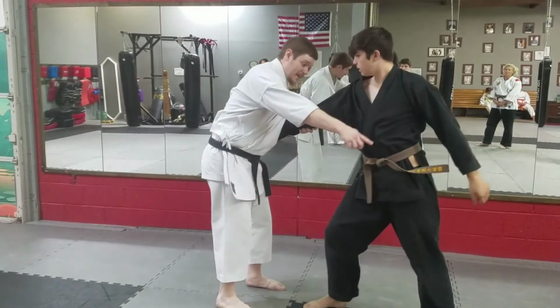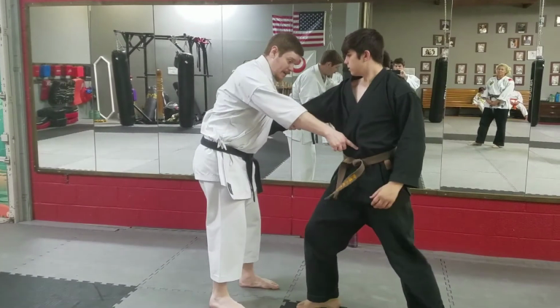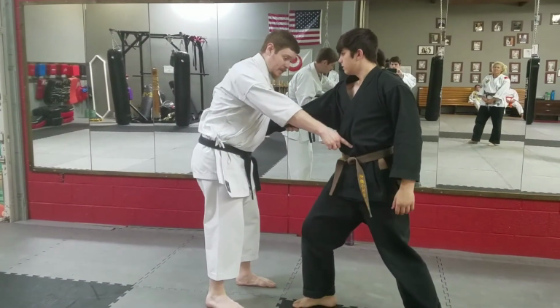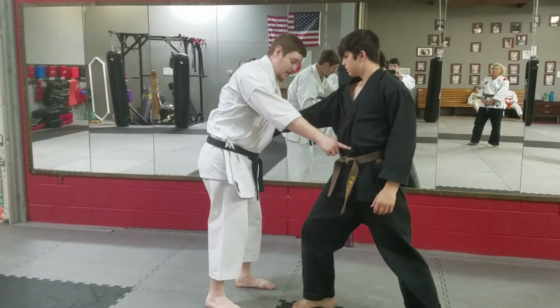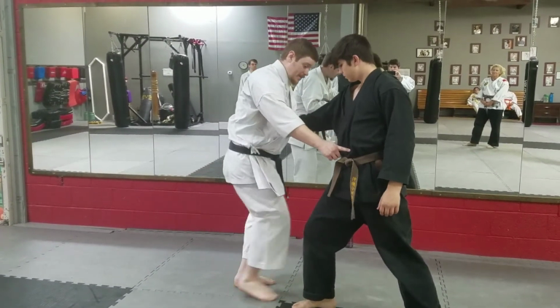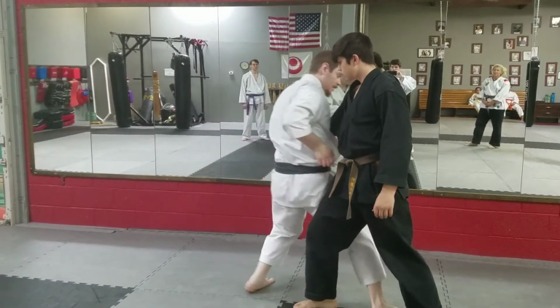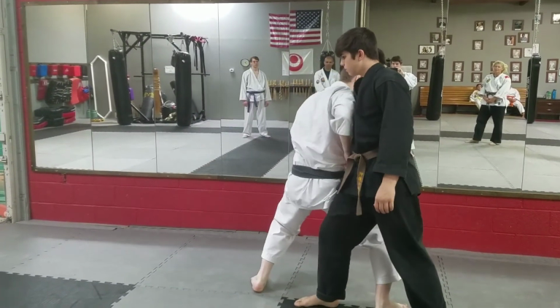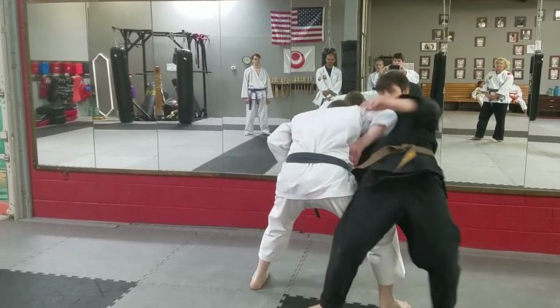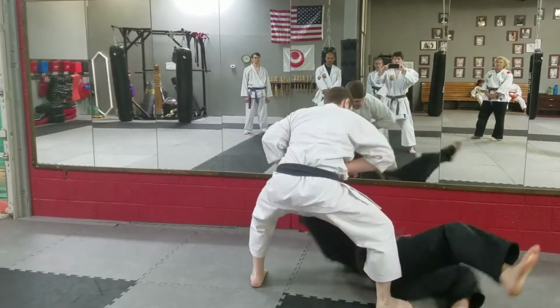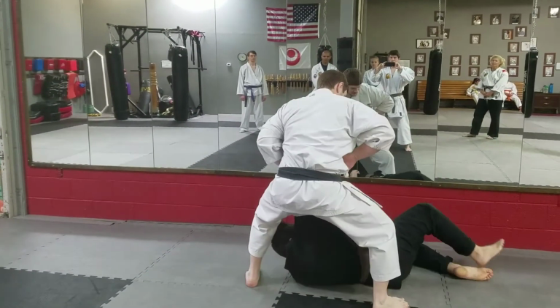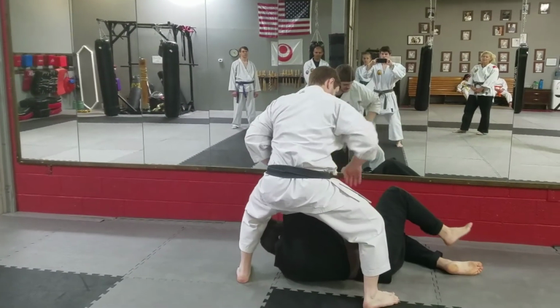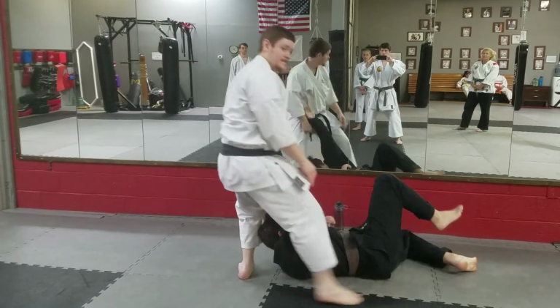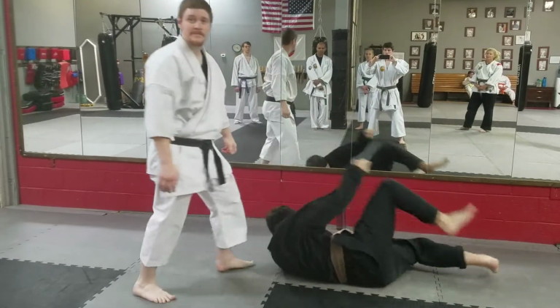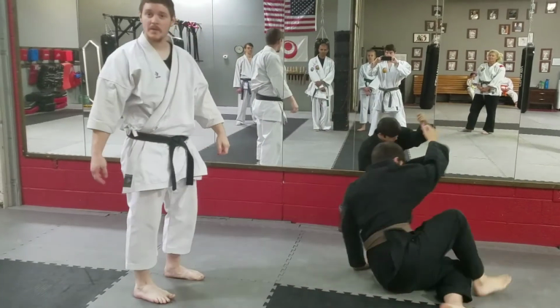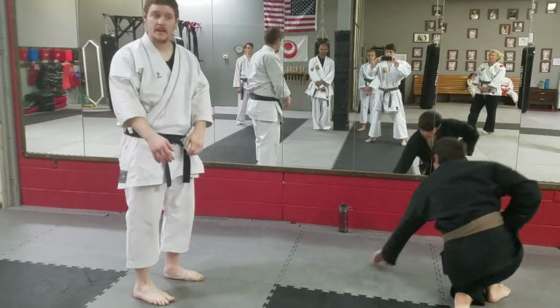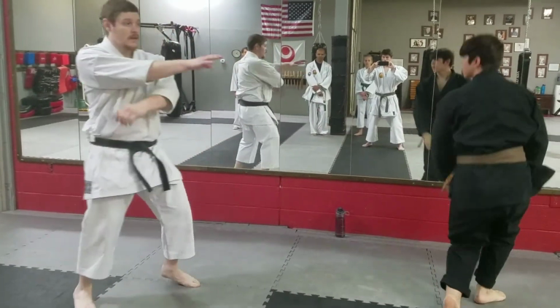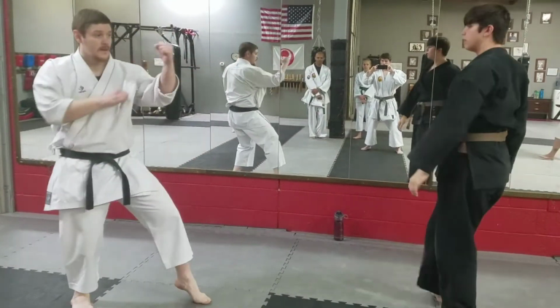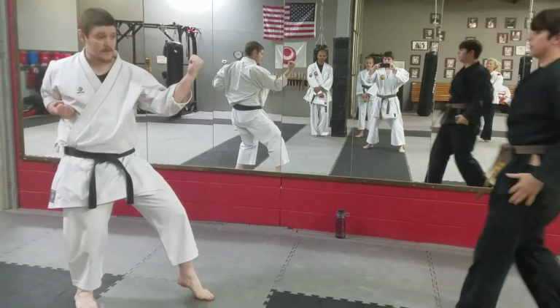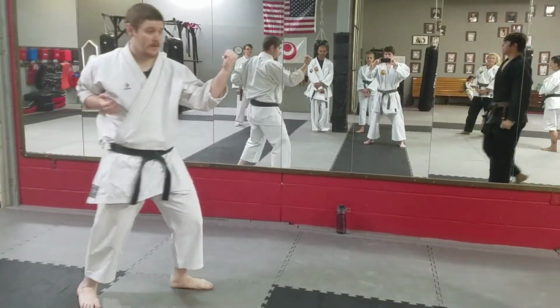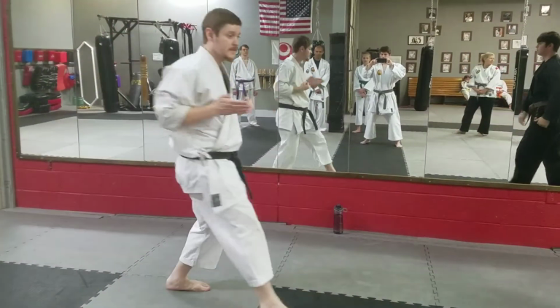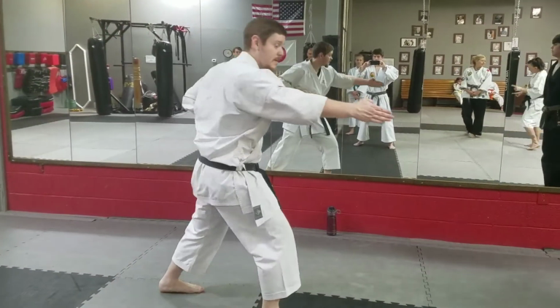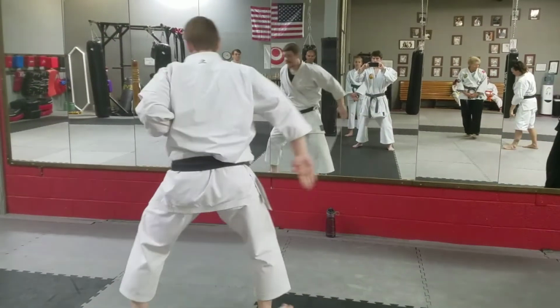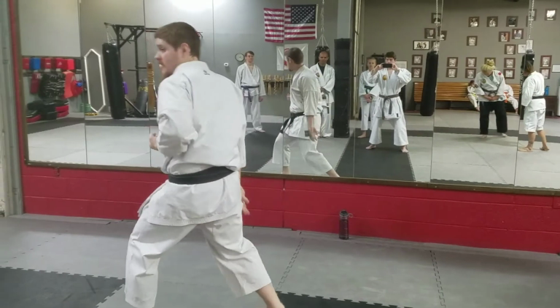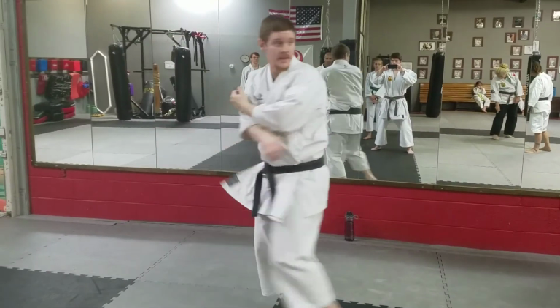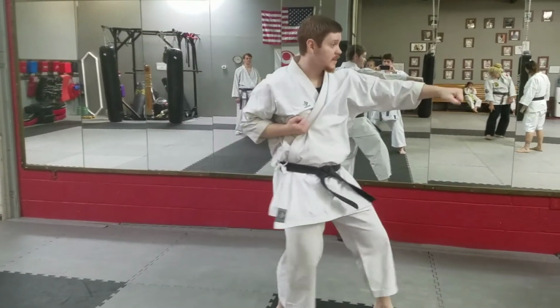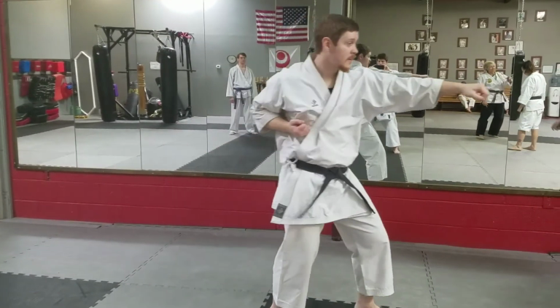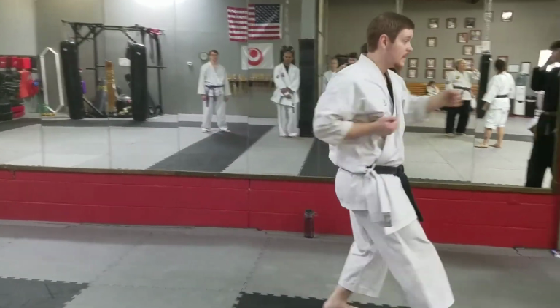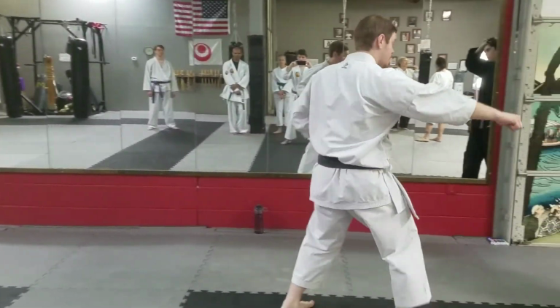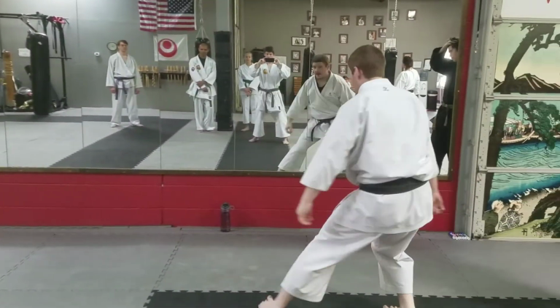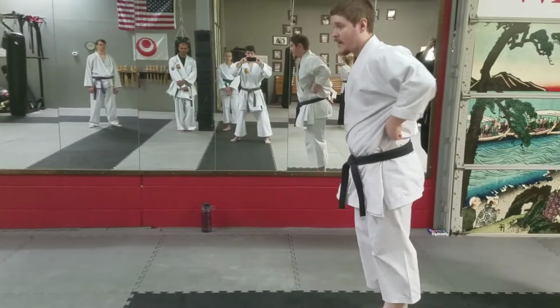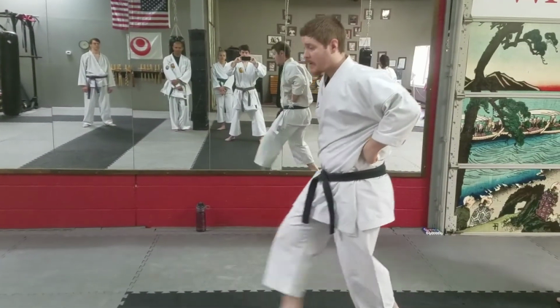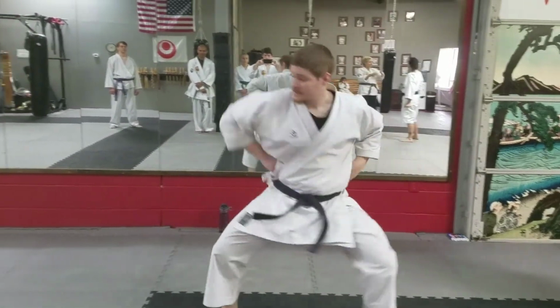He stepped around. So I'm going to step in and wrench this way. So we've just done: from here, here, here, here, here — up, down.